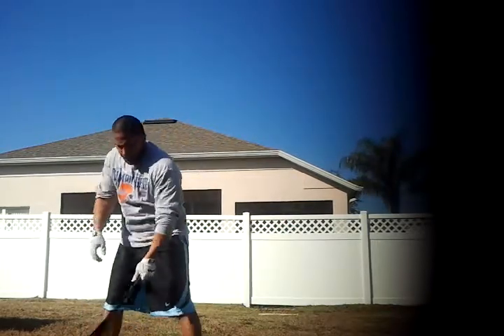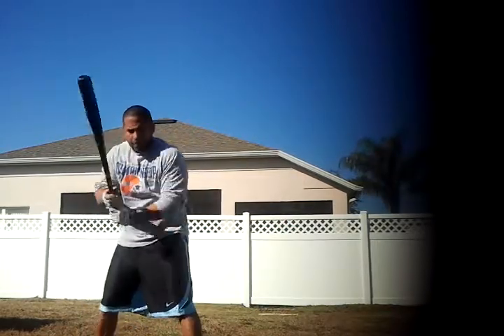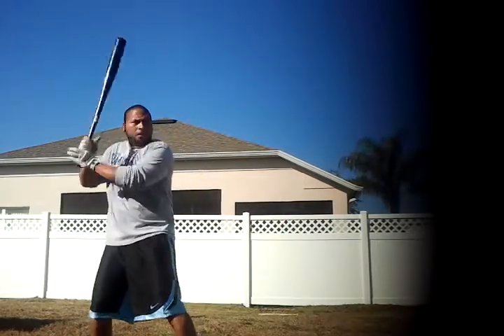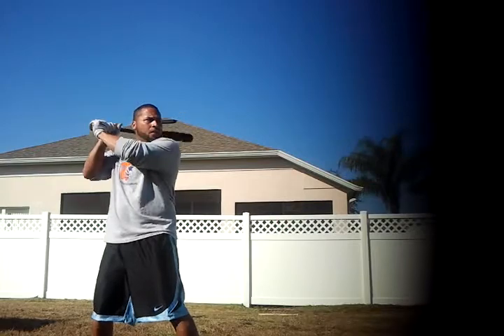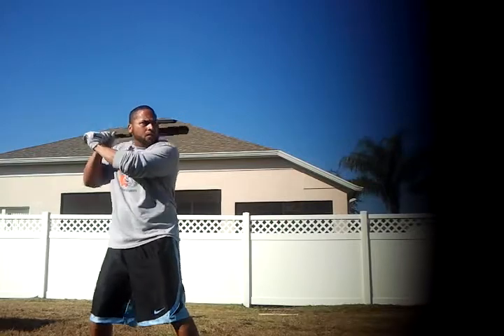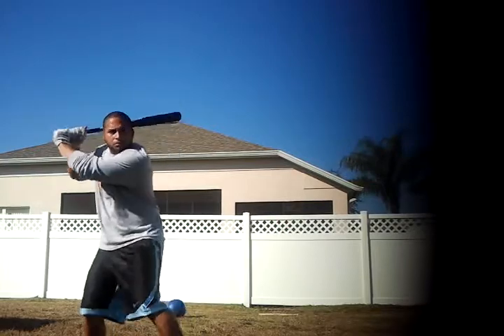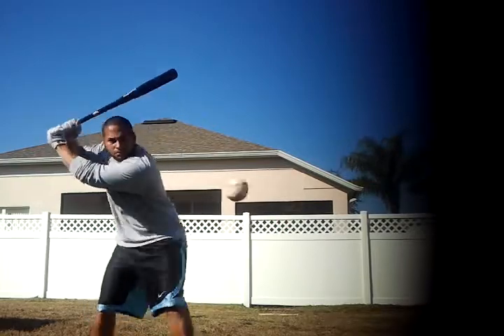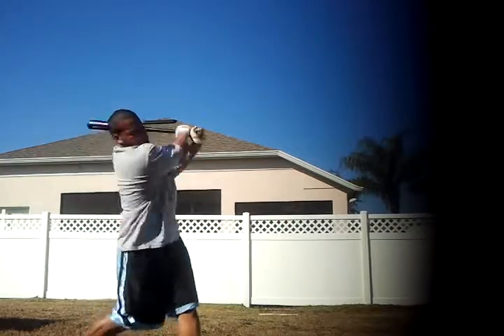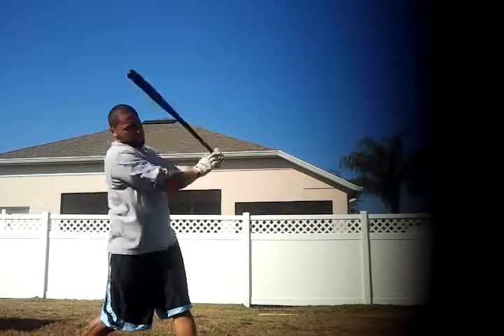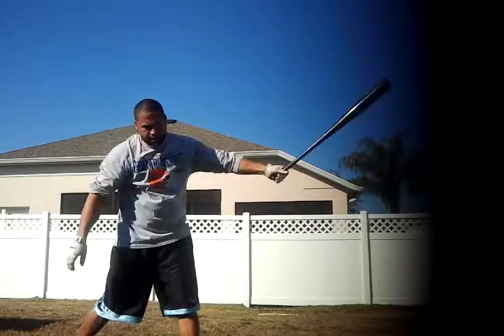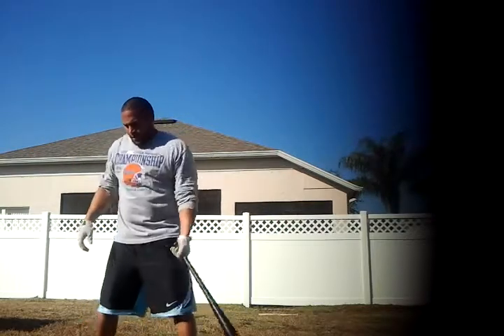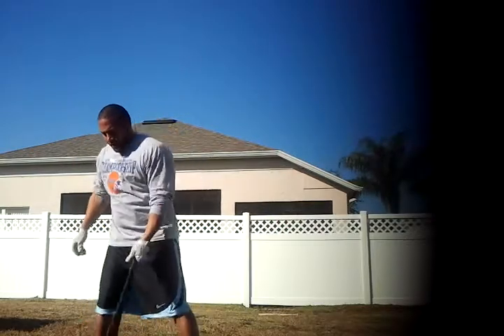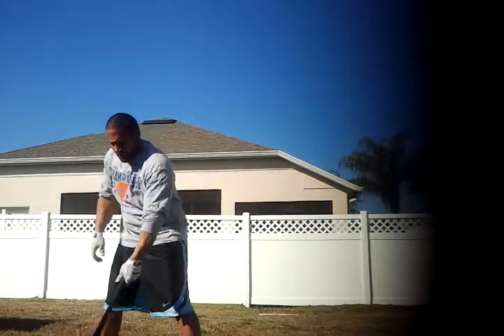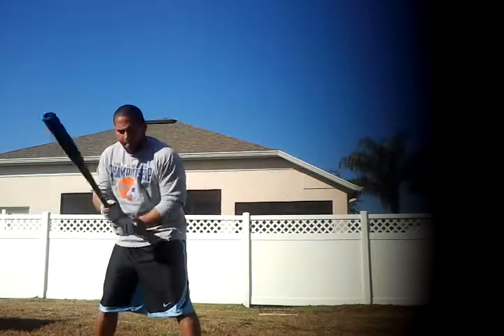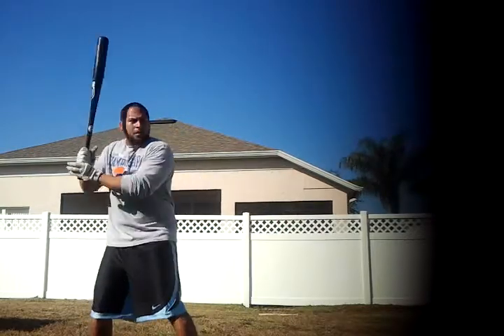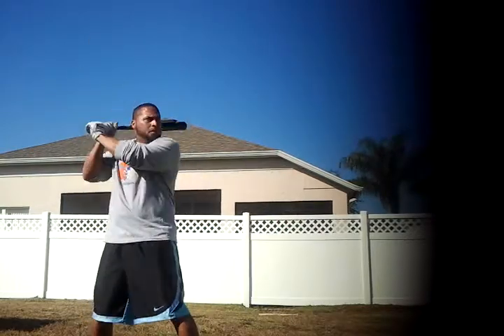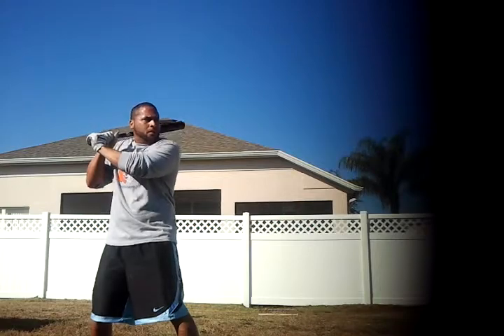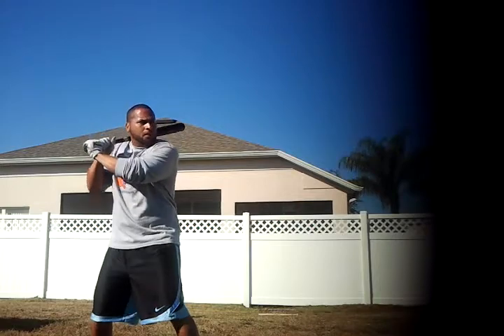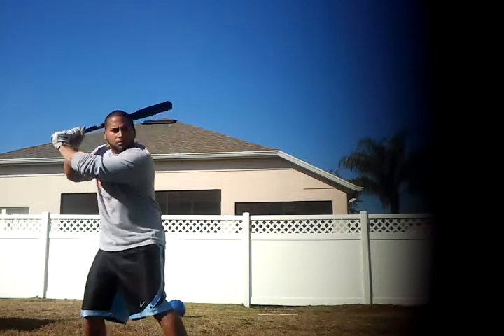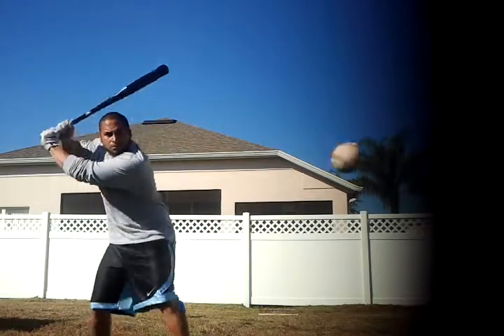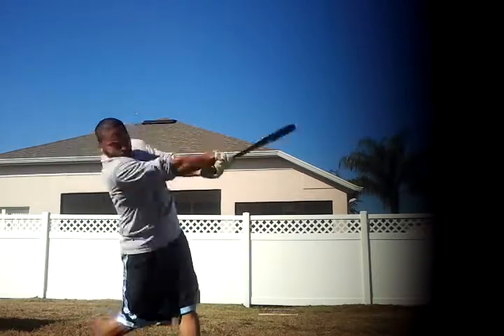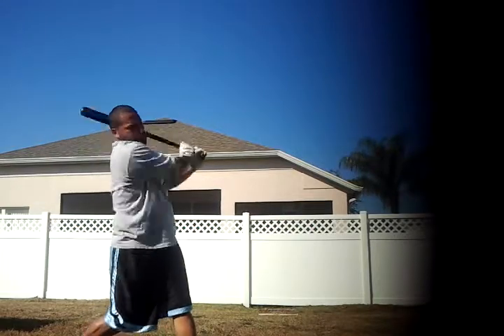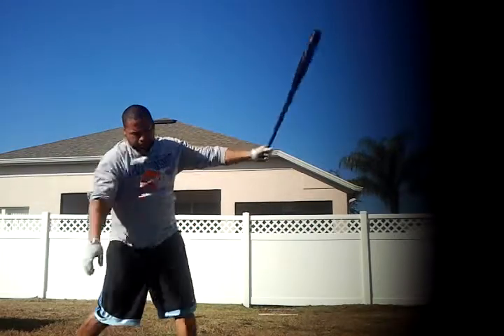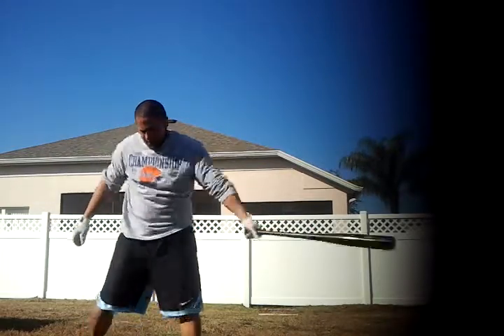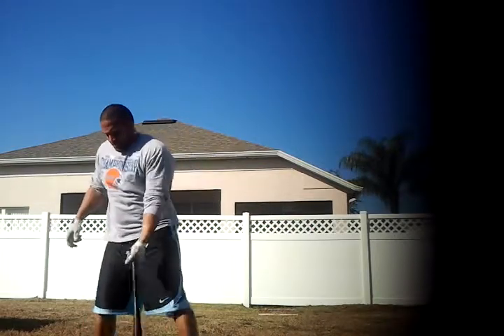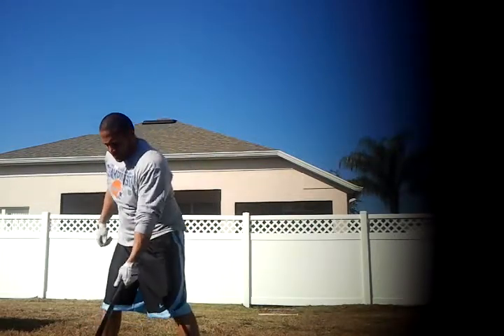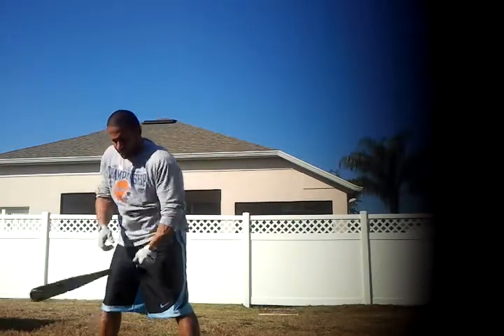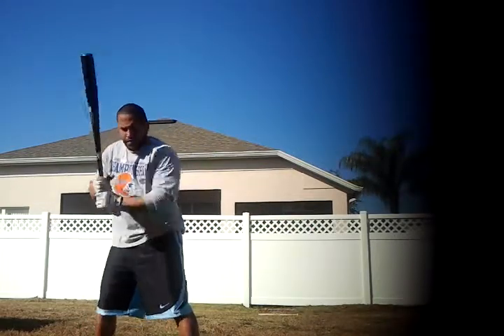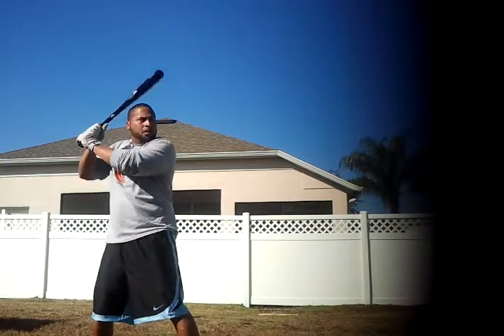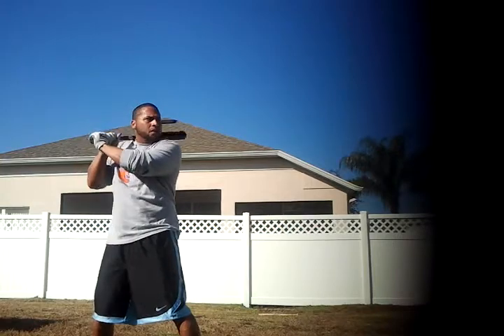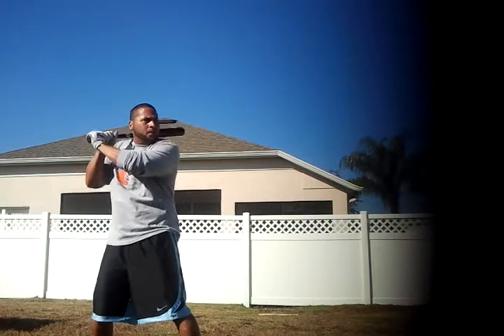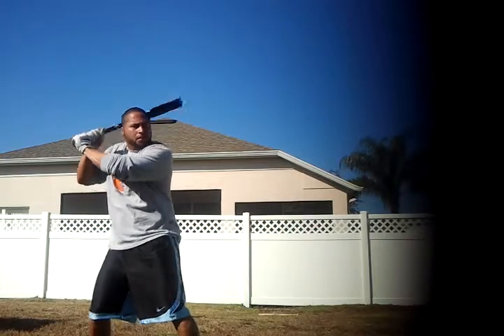Middle of his body, his core, his head as well. It's like you can almost draw a vertical line. Not too much head movement whatsoever. He's still in the same plane.